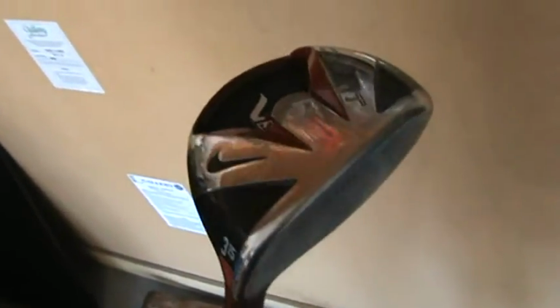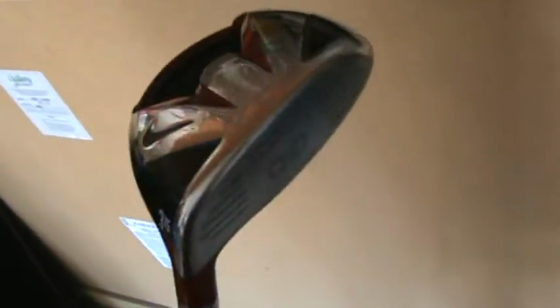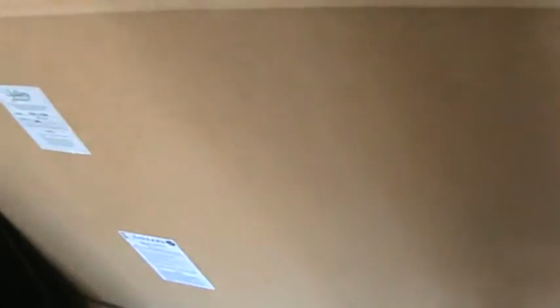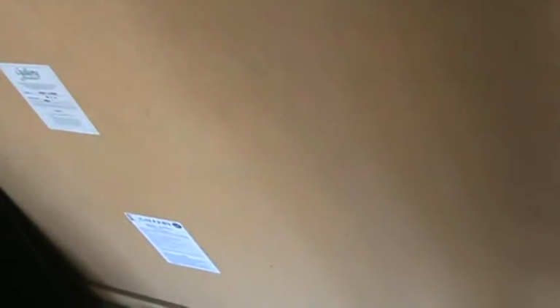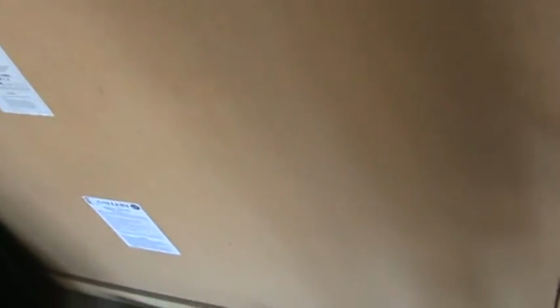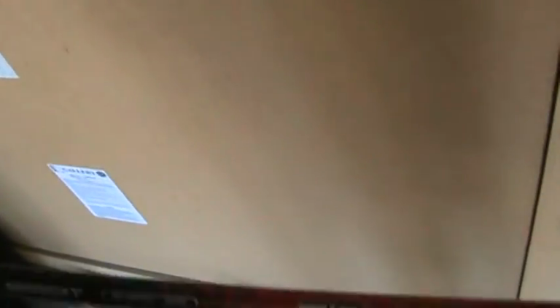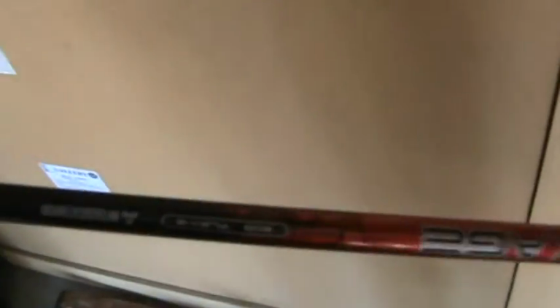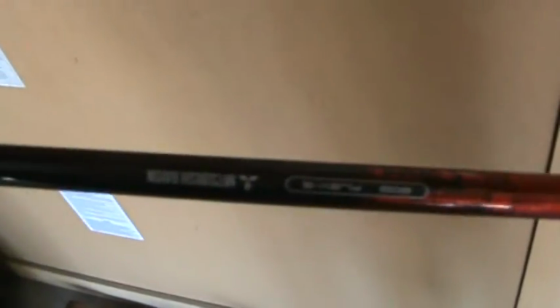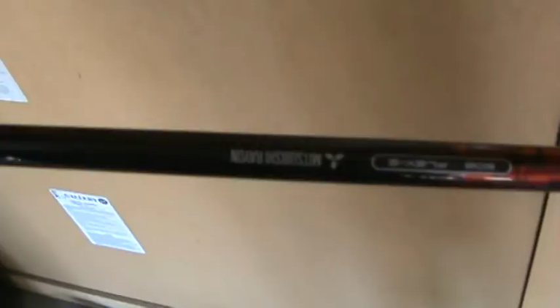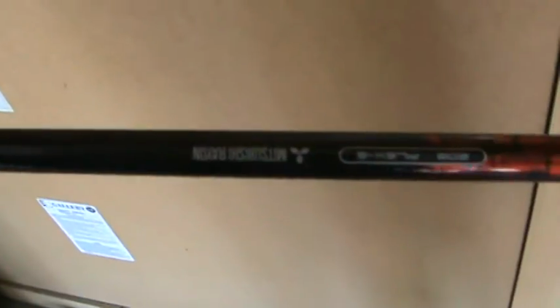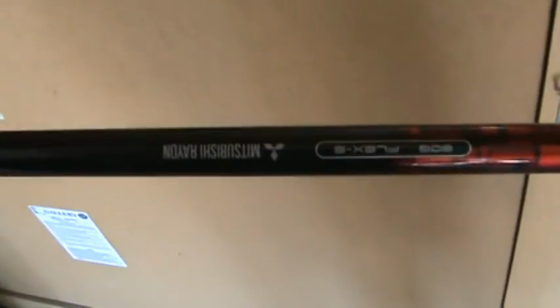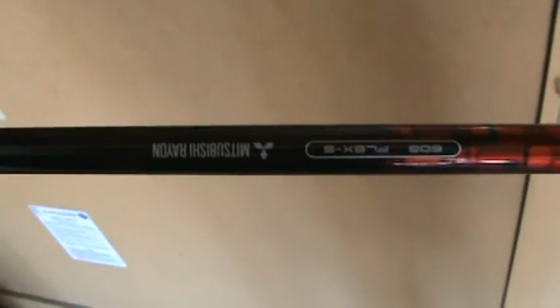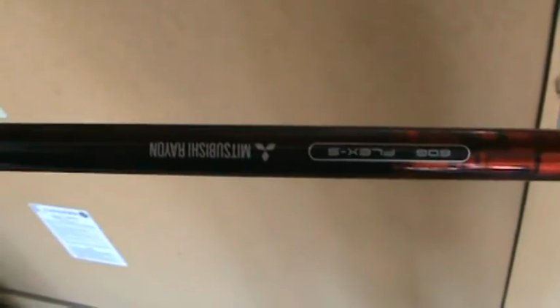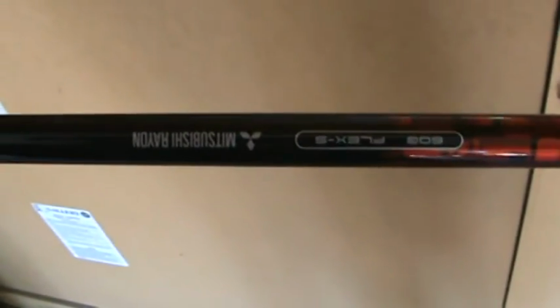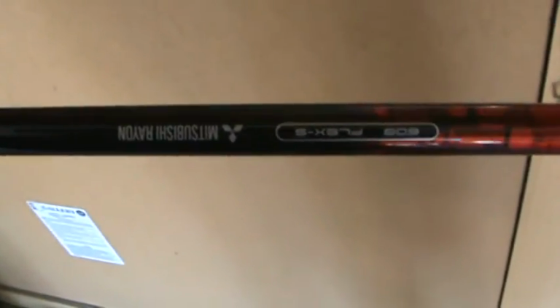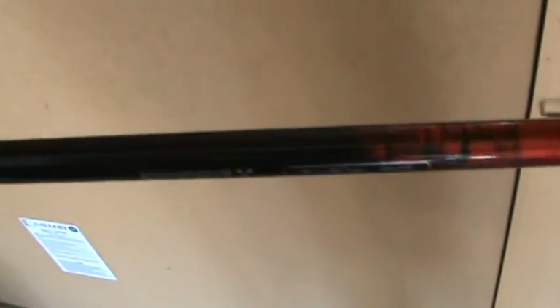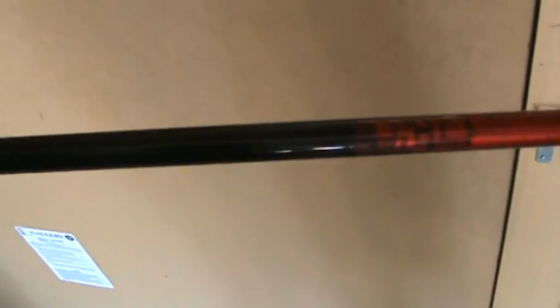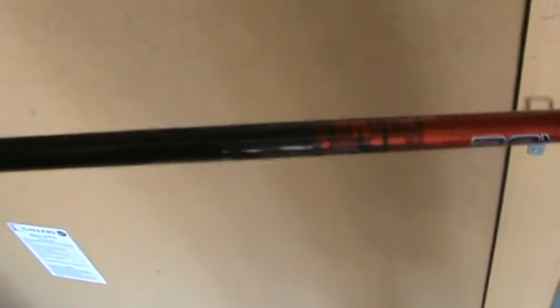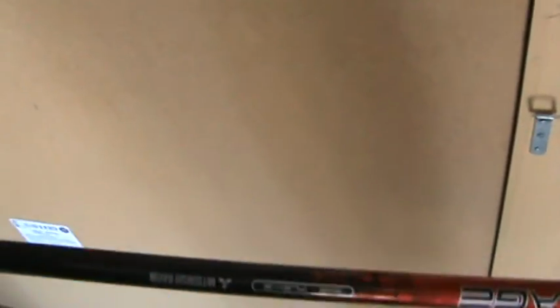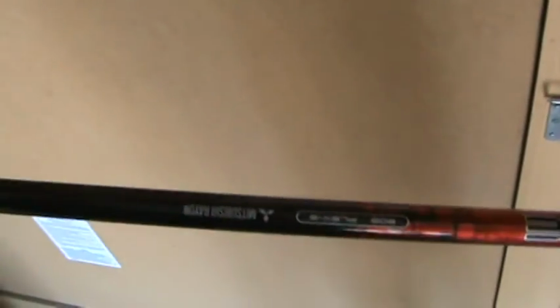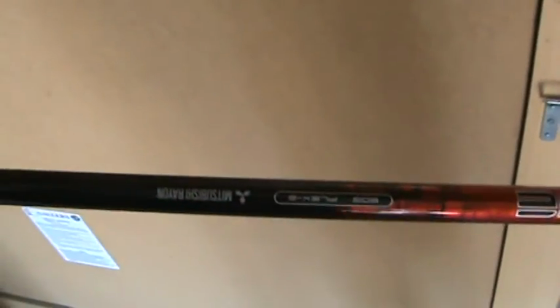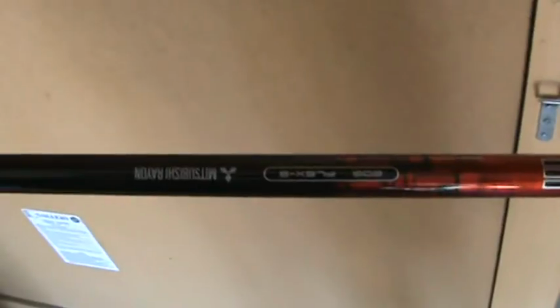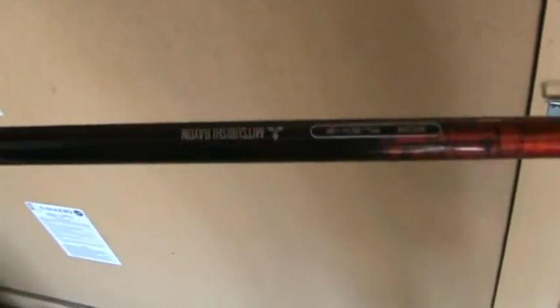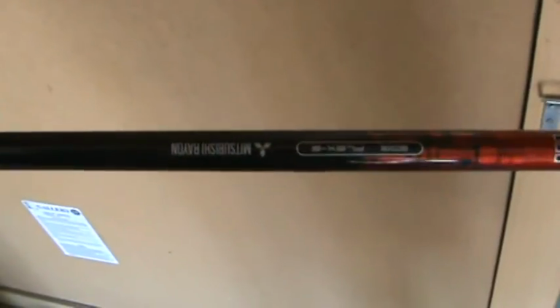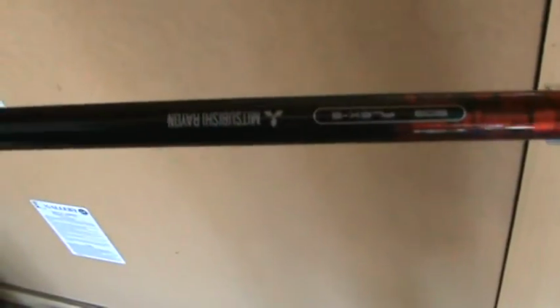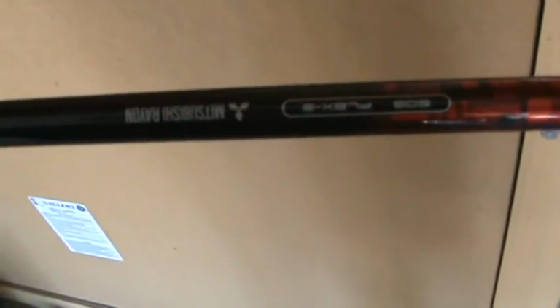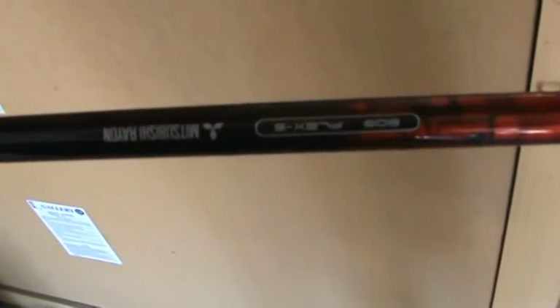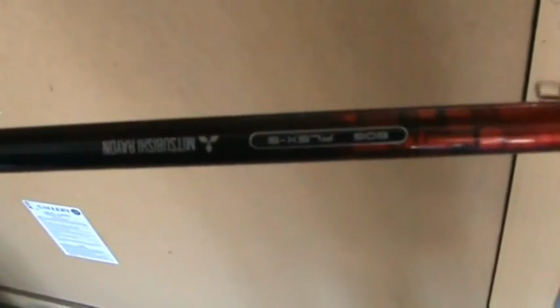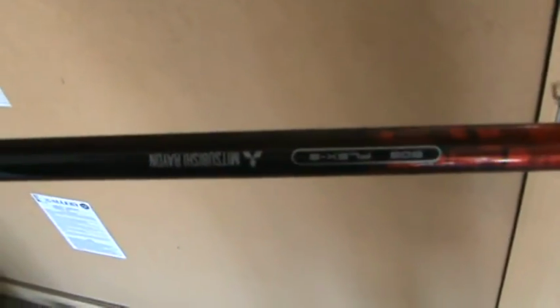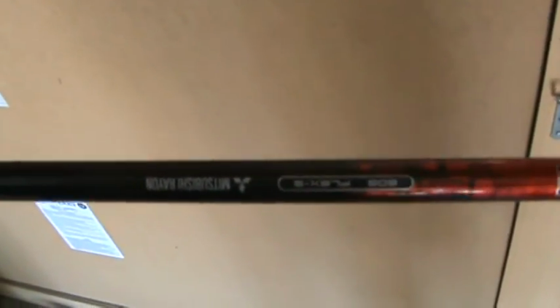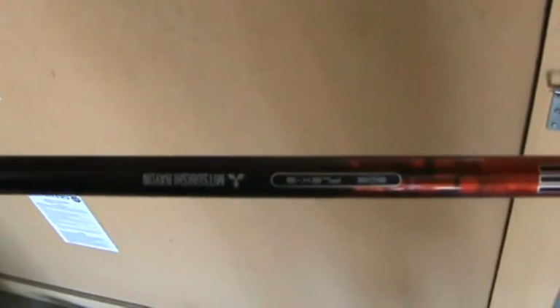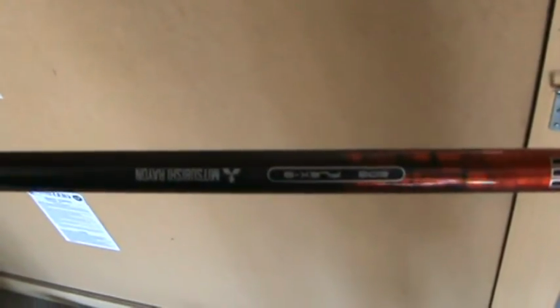Now this shaft is 60 grams, it's the Mitsubishi Rayon — I apologize, it's upside down. It's a good shaft, it's not the most stable thing in the world, but I feel that the head makes up for the lack of stability in the shaft.